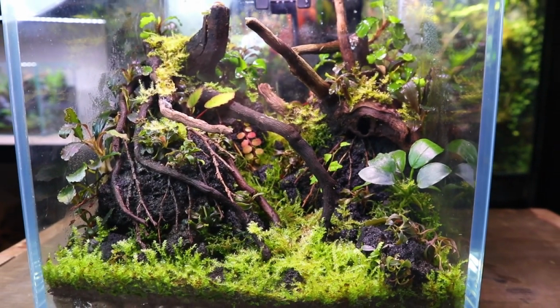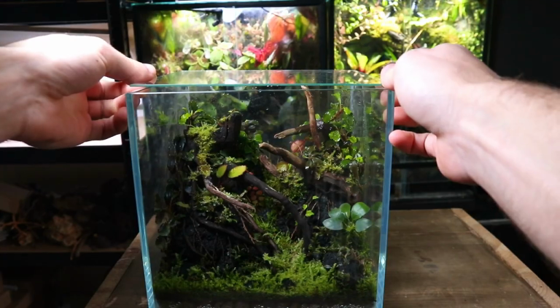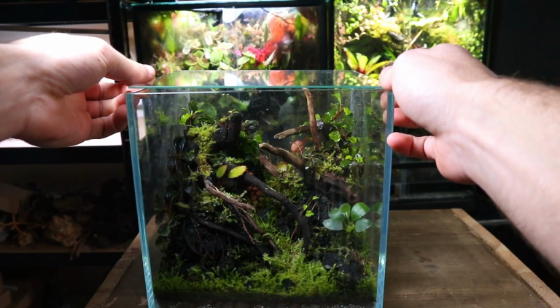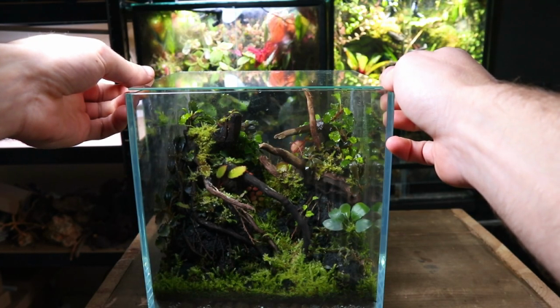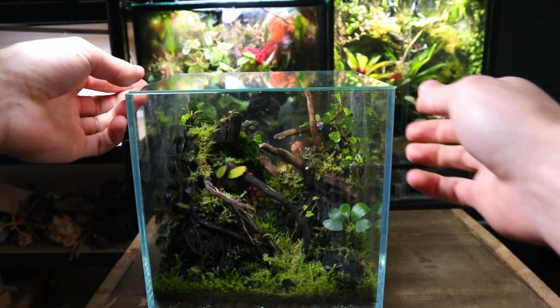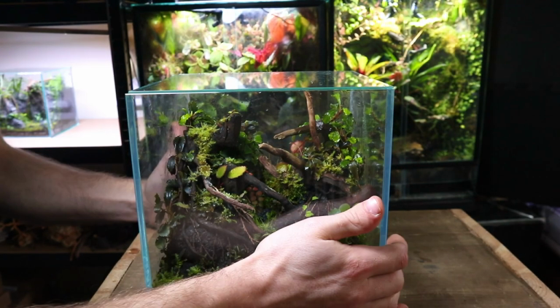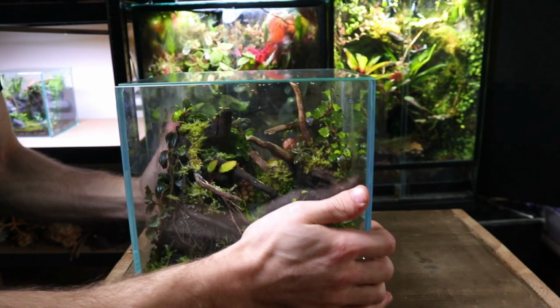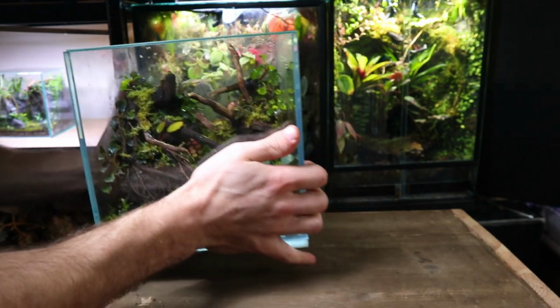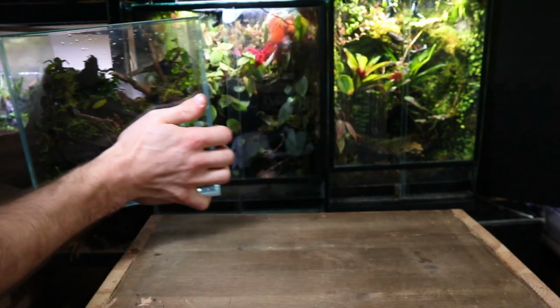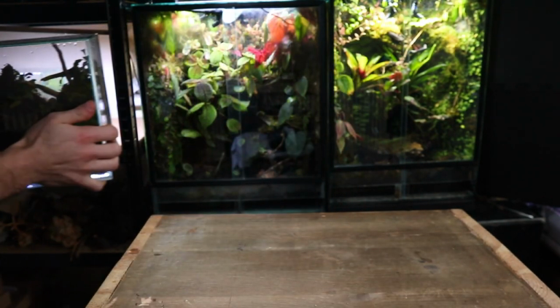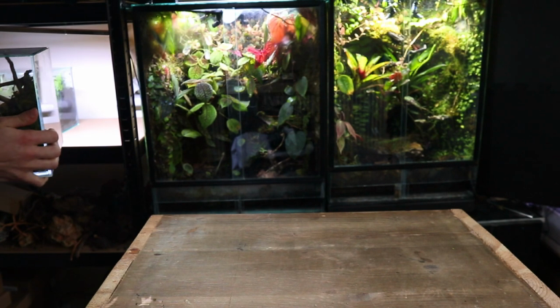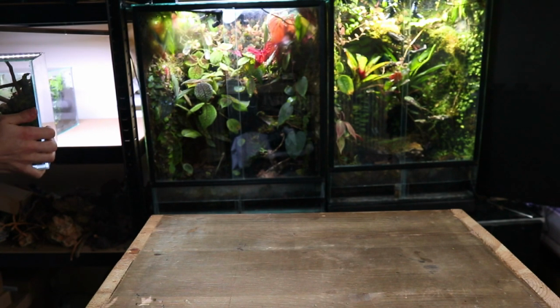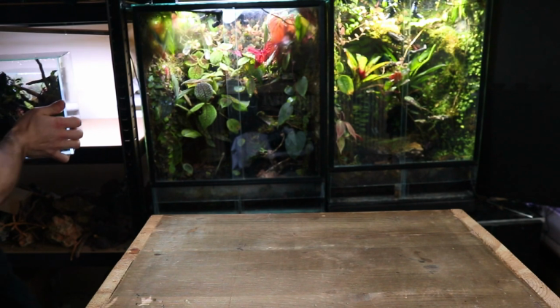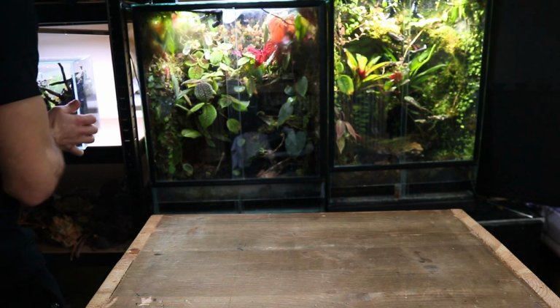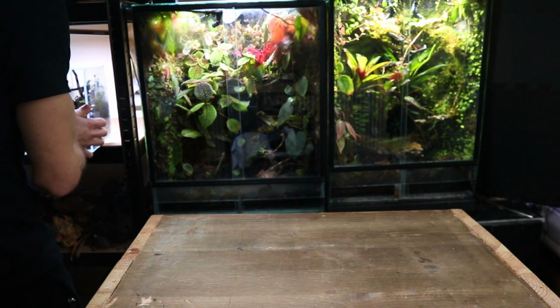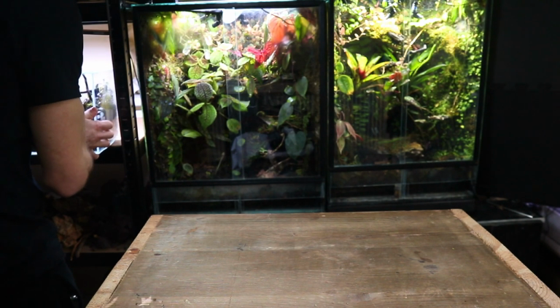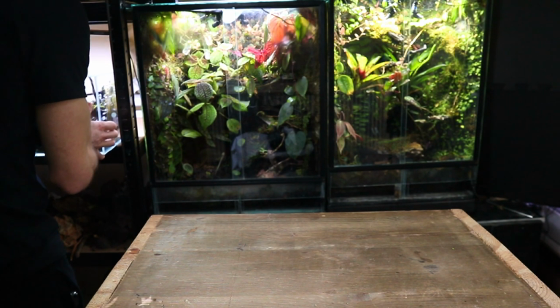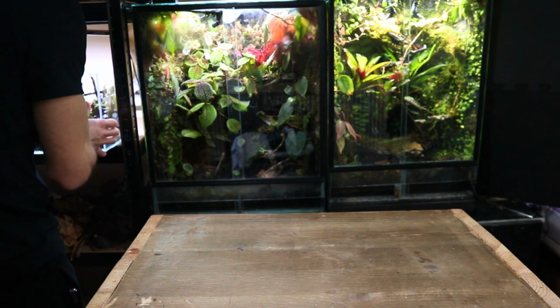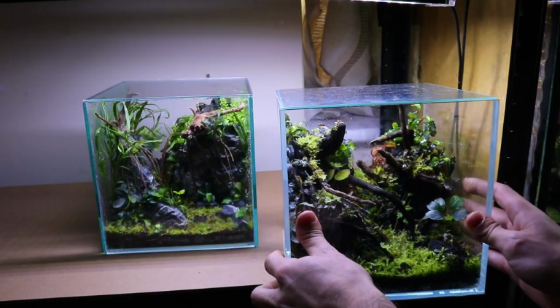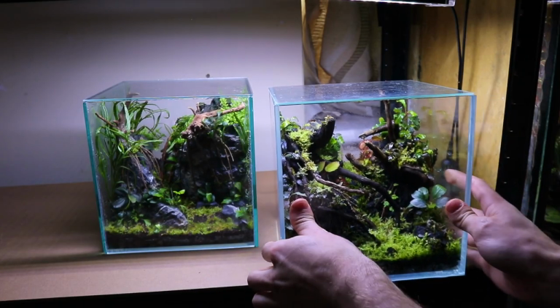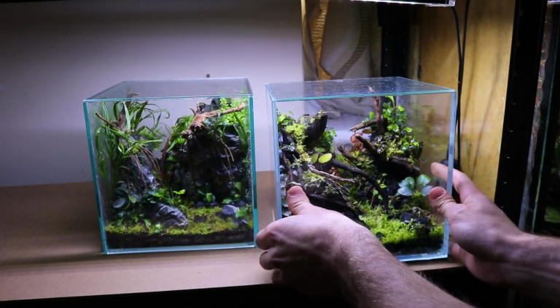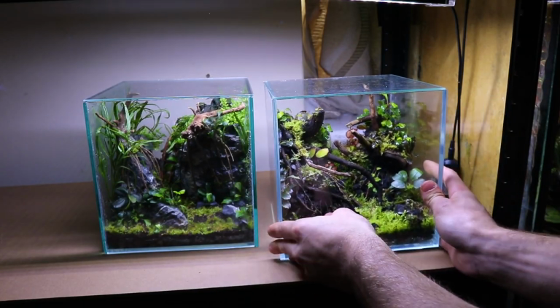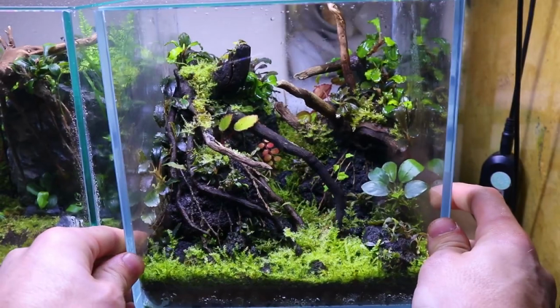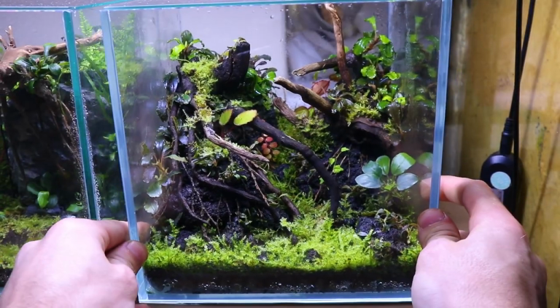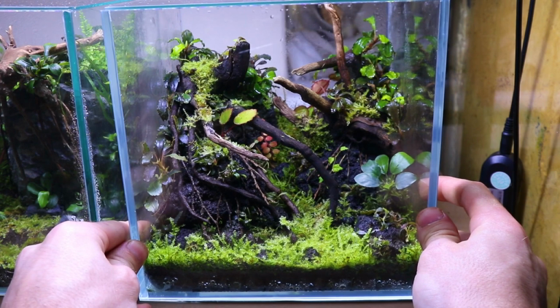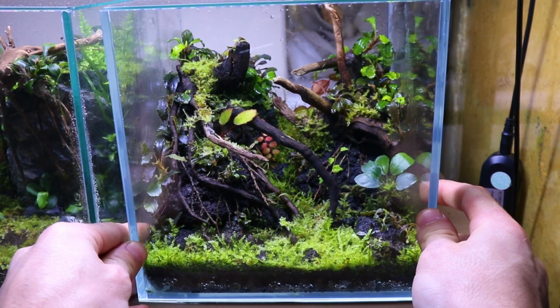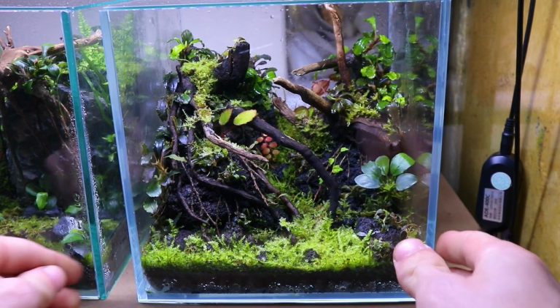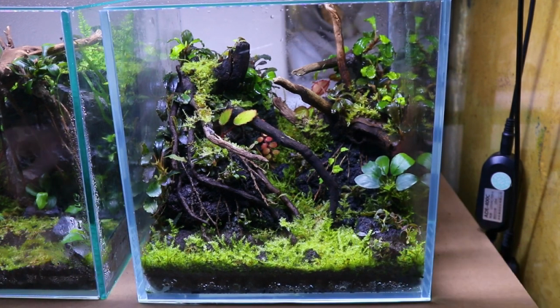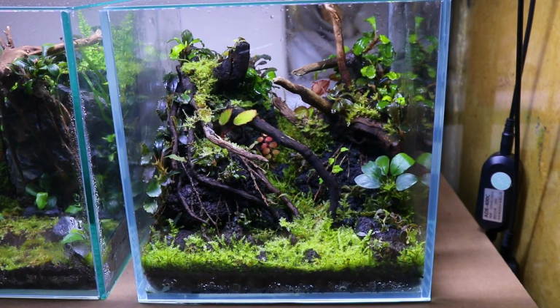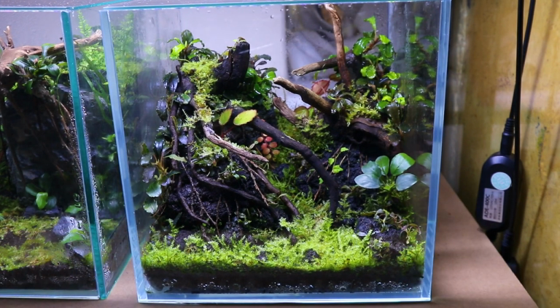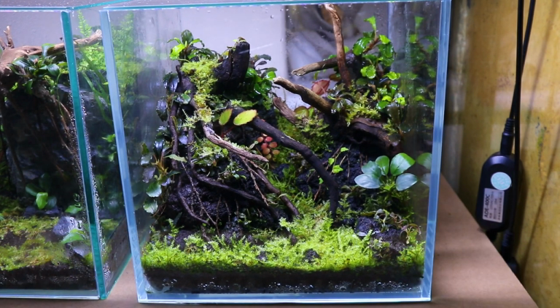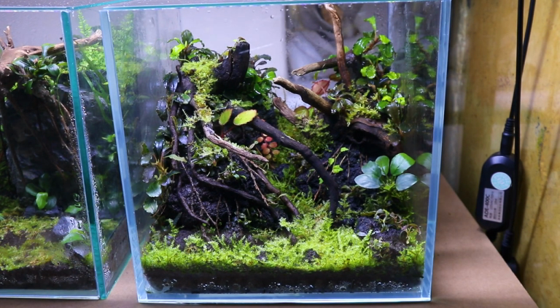Overall I'm very happy with how this terrarium is looking after five weeks and can't wait to see what it looks like in another month or so. Thanks for watching and check out this video to watch another nanocube terrarium build.